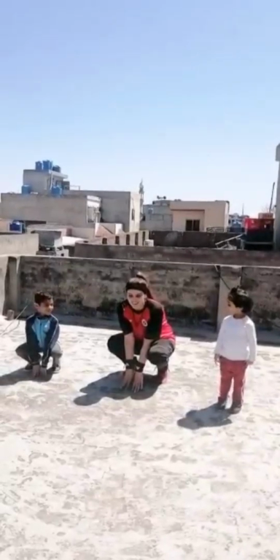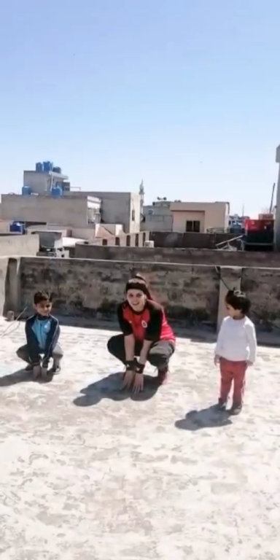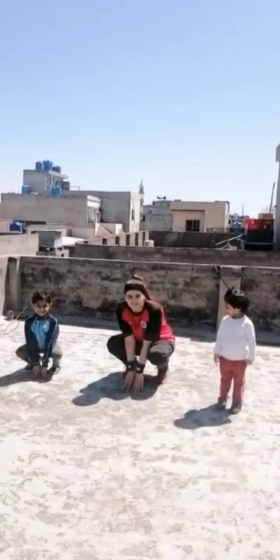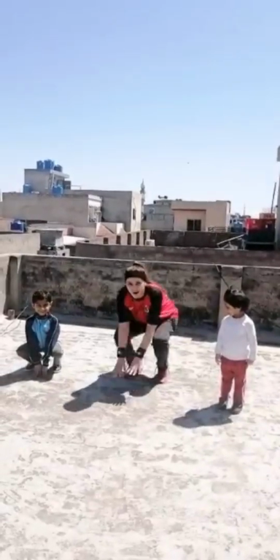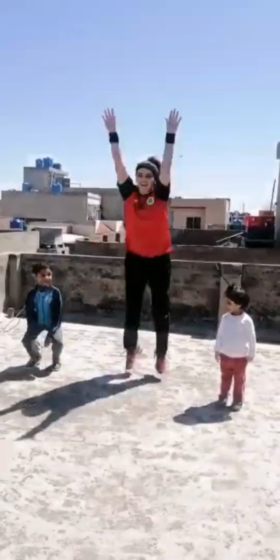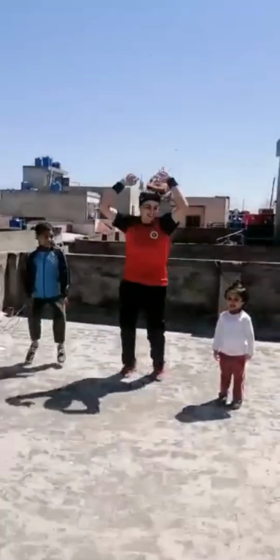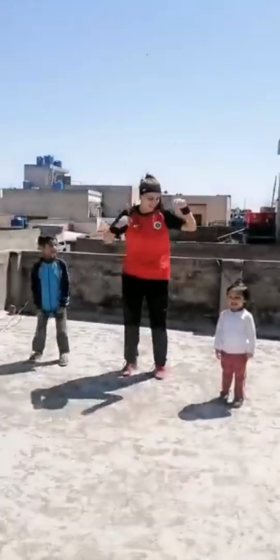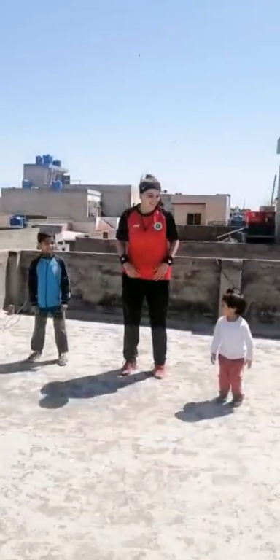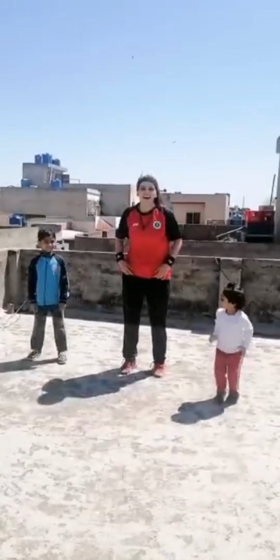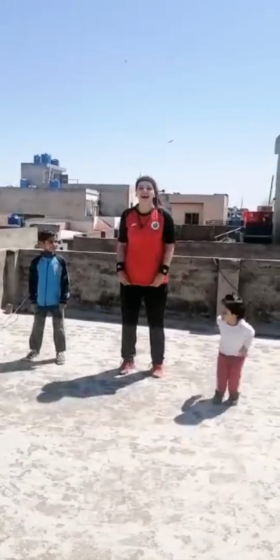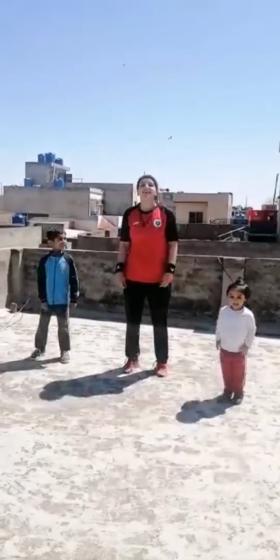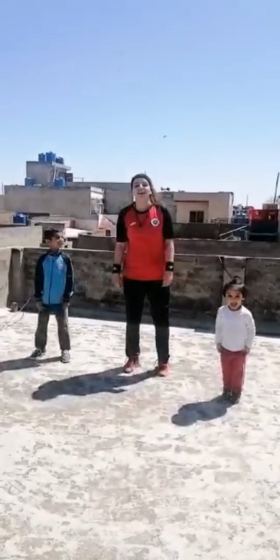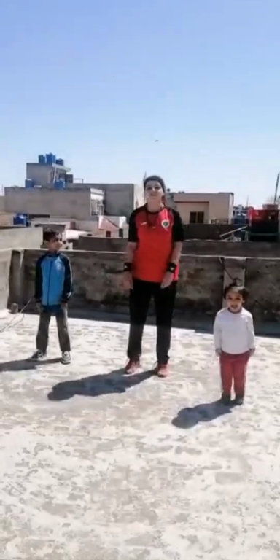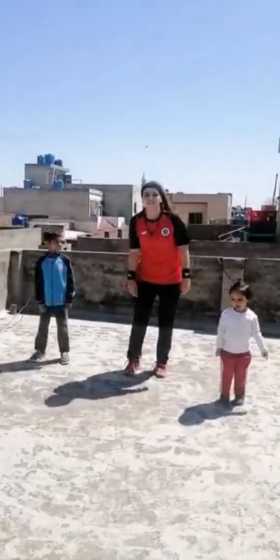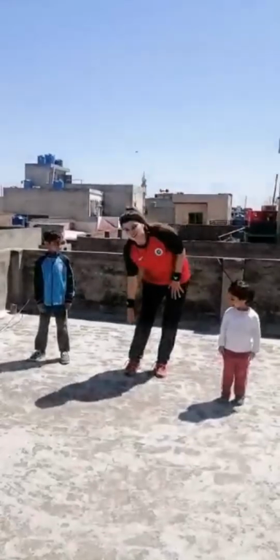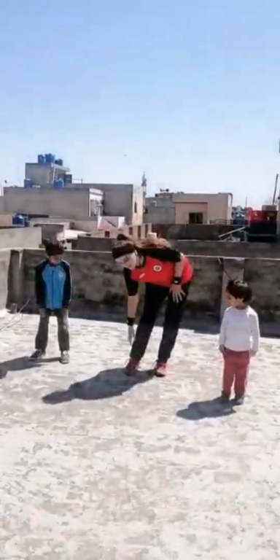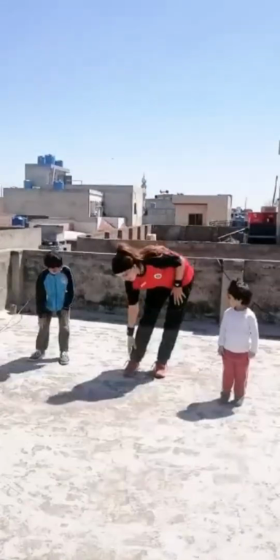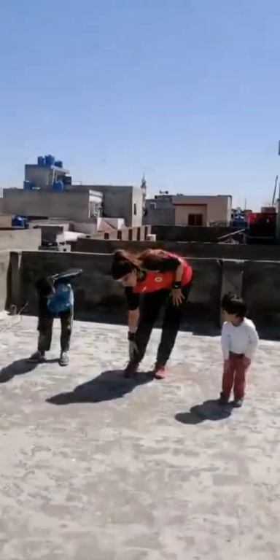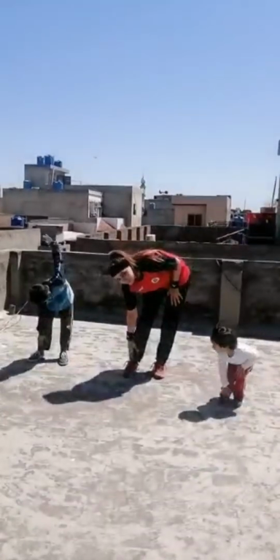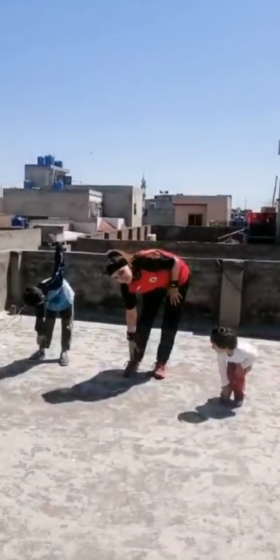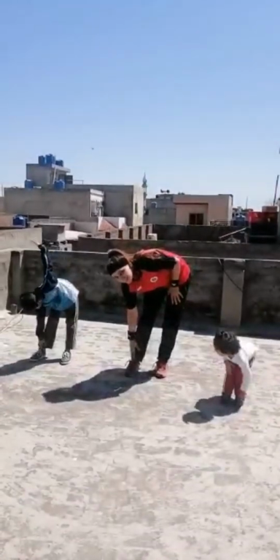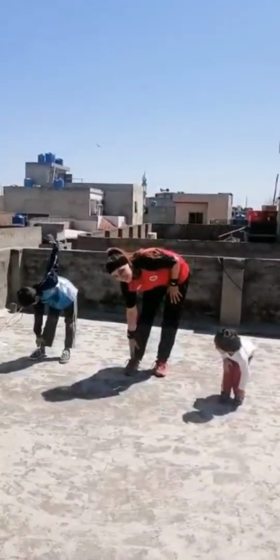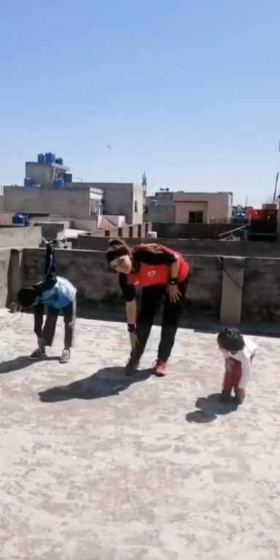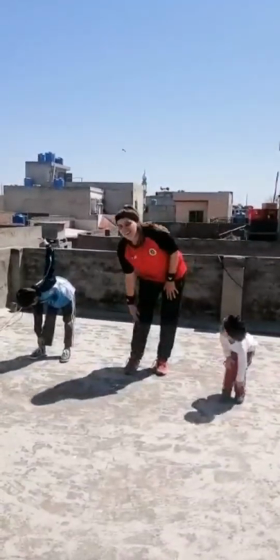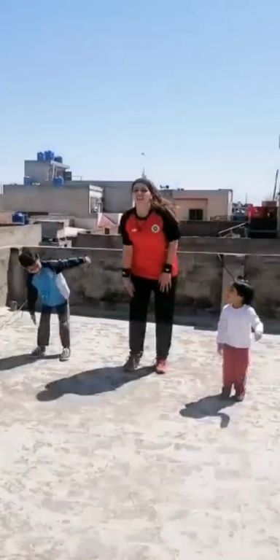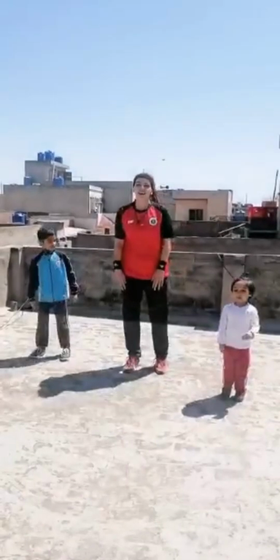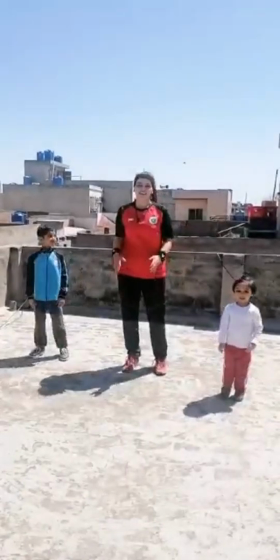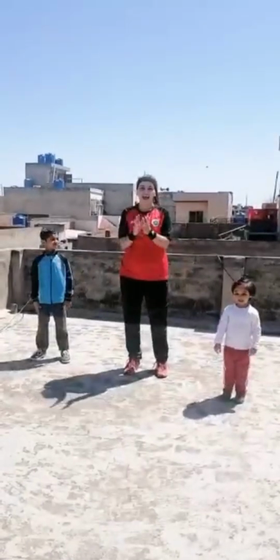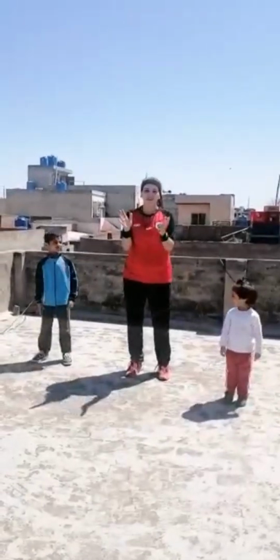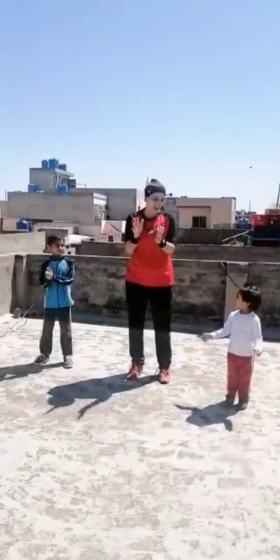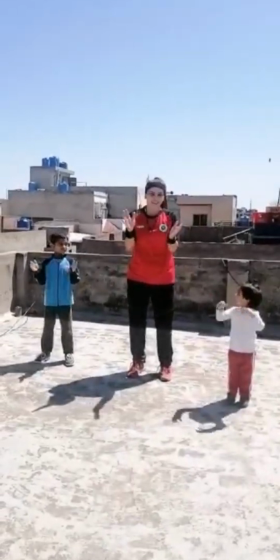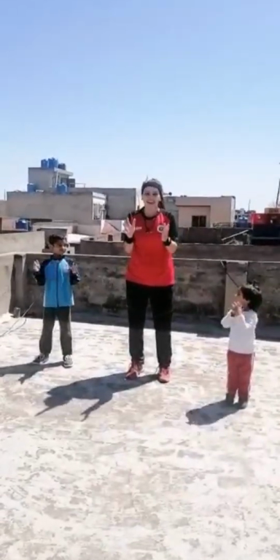Okay, Simon says jump high. Jump high, yes. Okay, Simon says touch your one feet. Okay, Simon says clap, clap, clap.